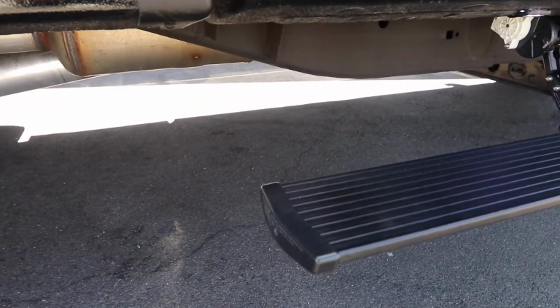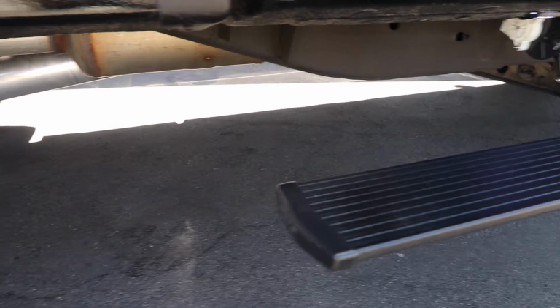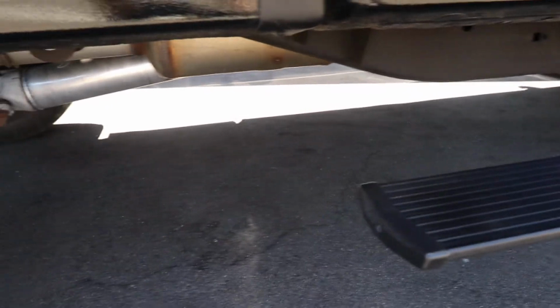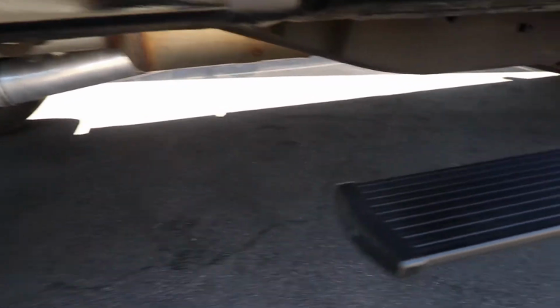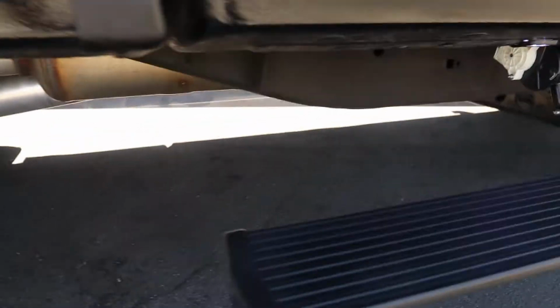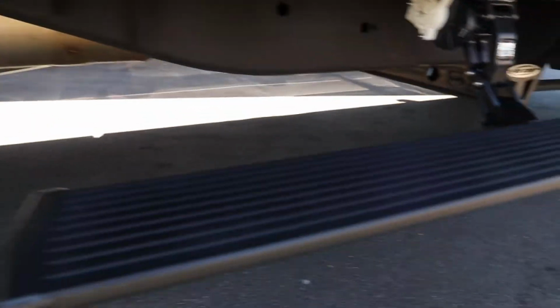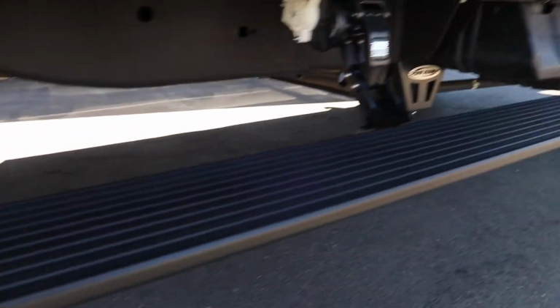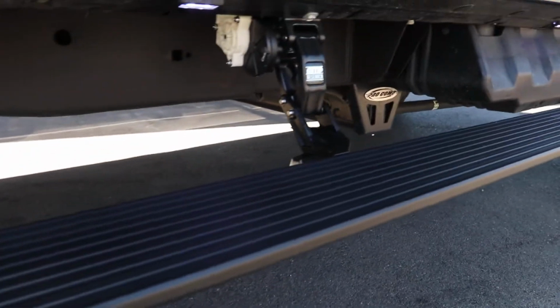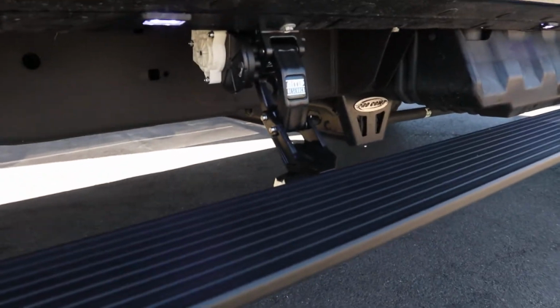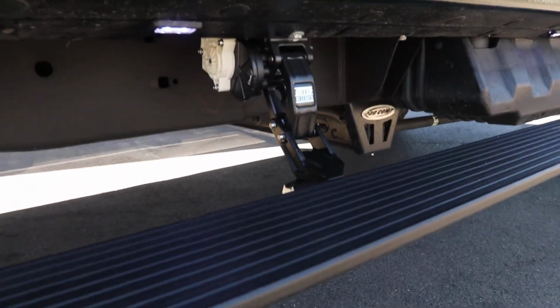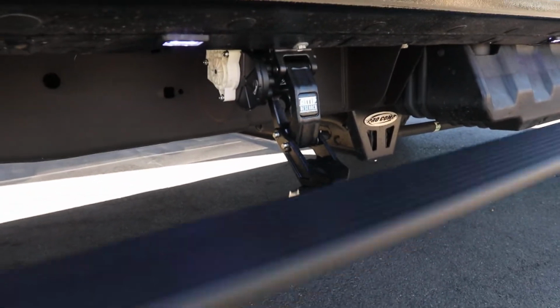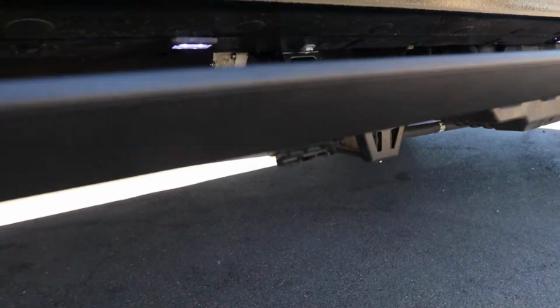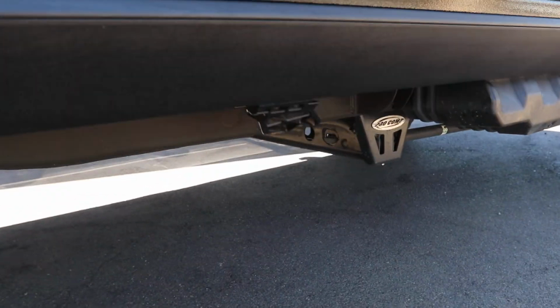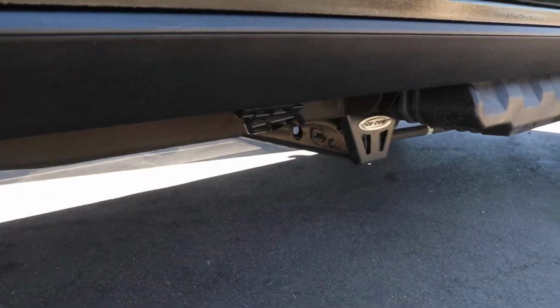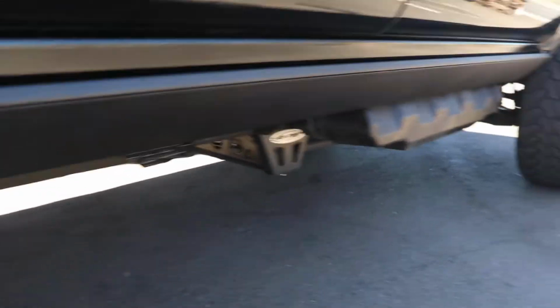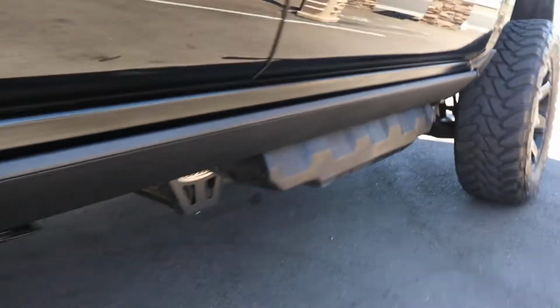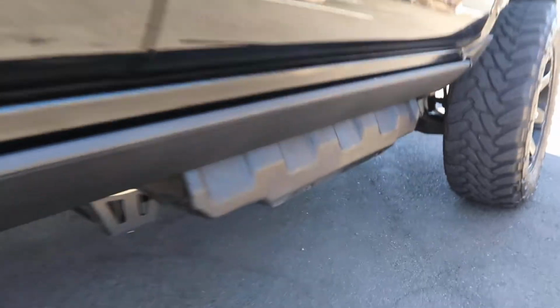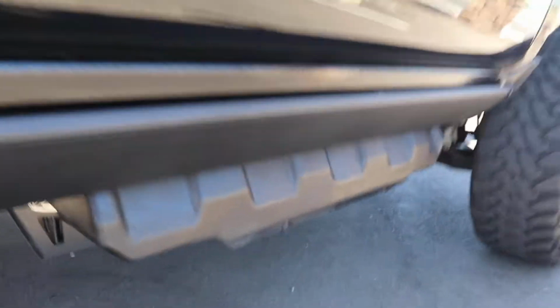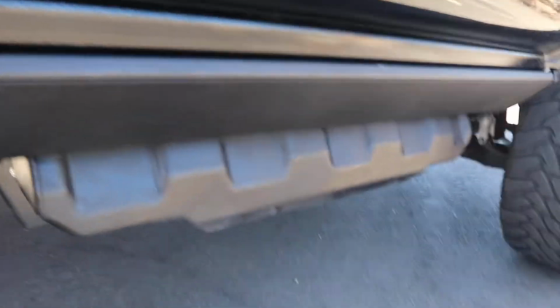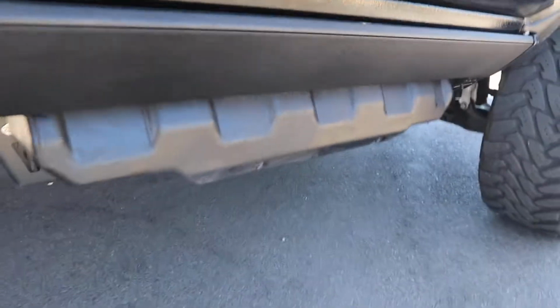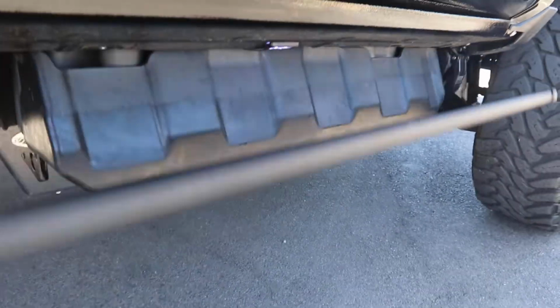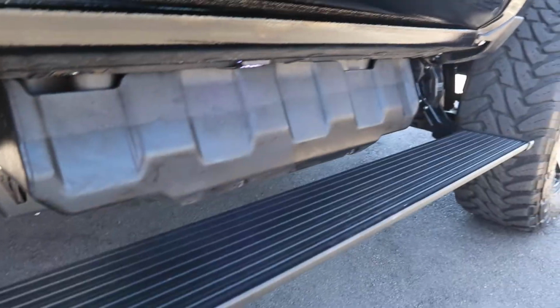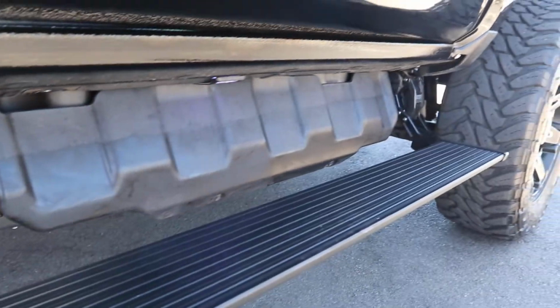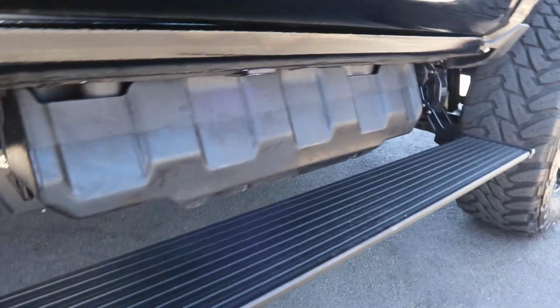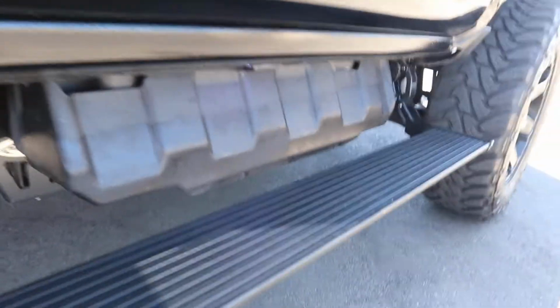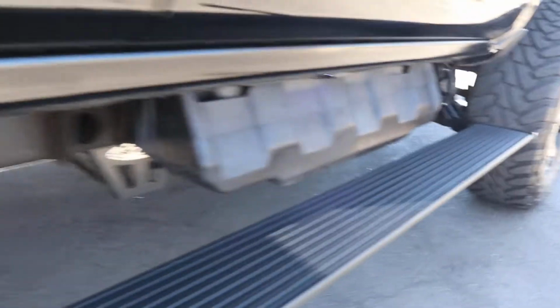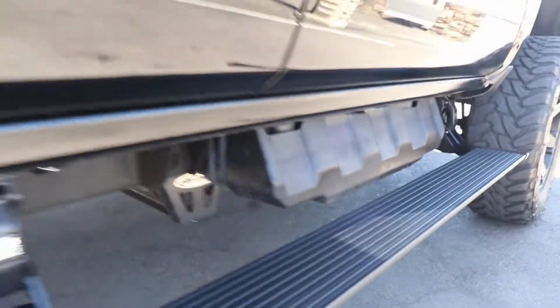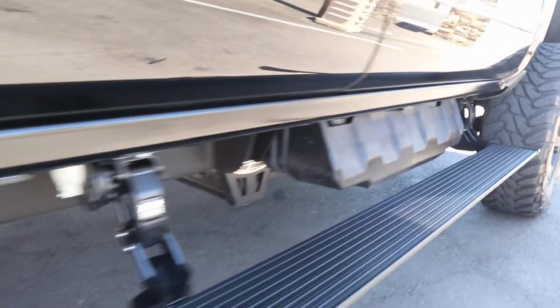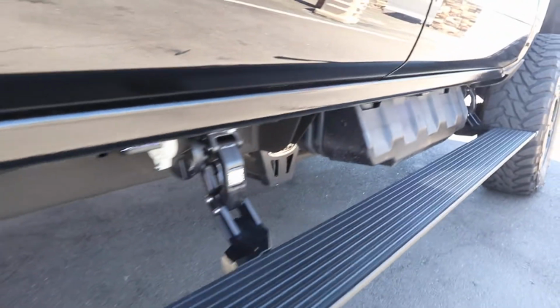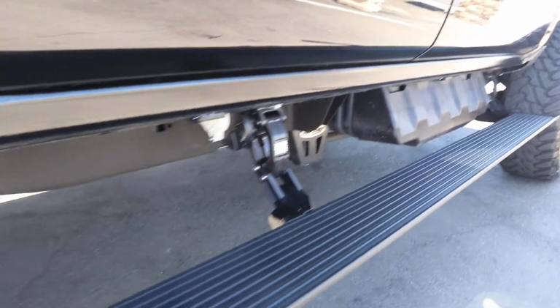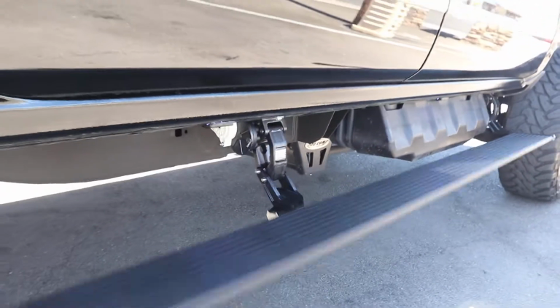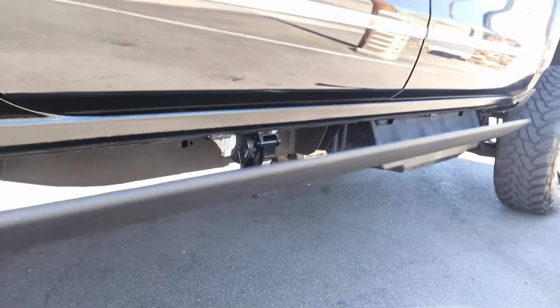They have LED lights for each side and they support 600 pounds per side. Best steps money can buy.